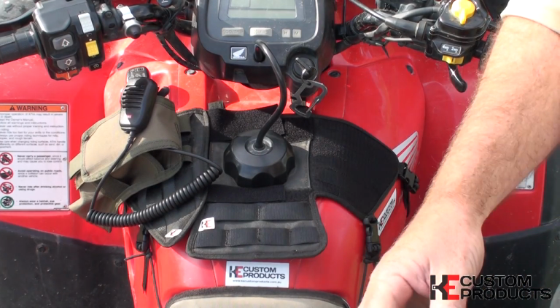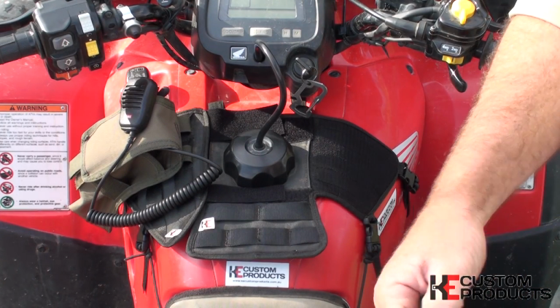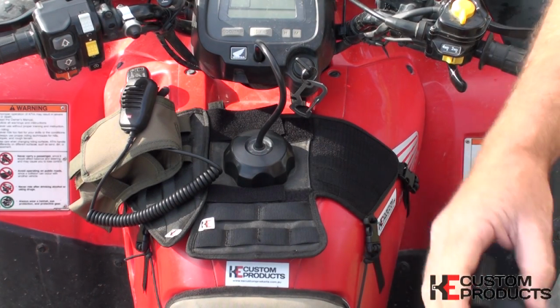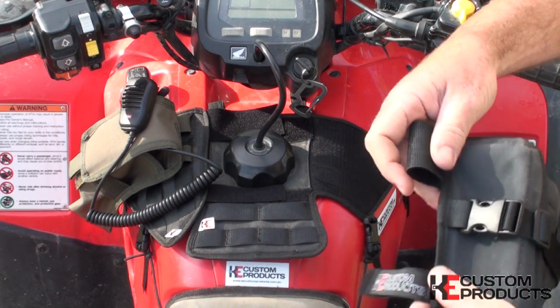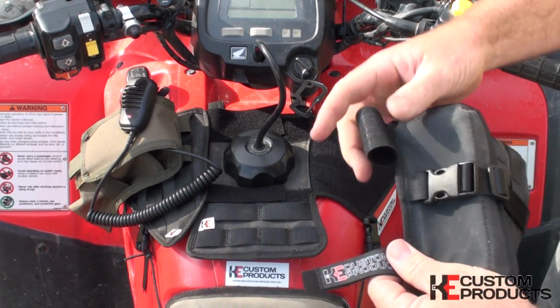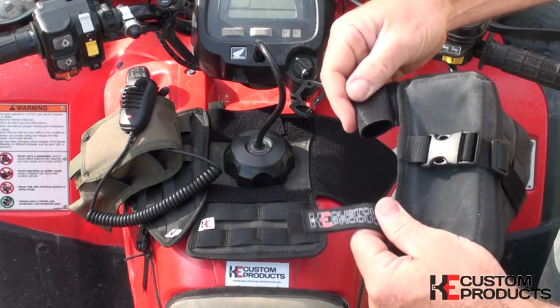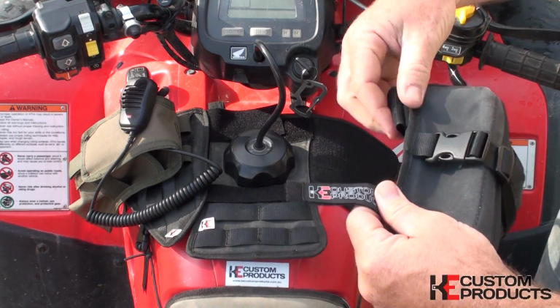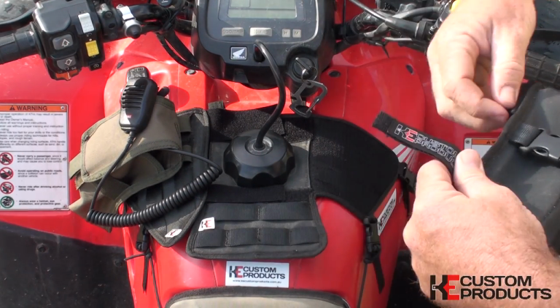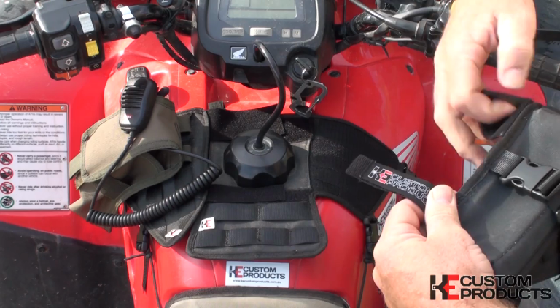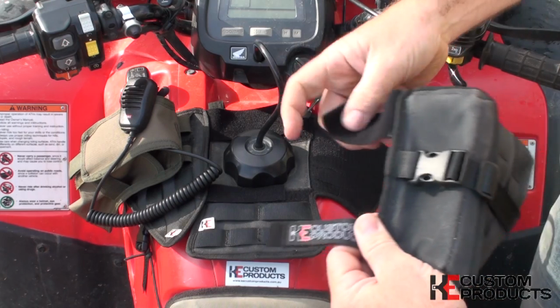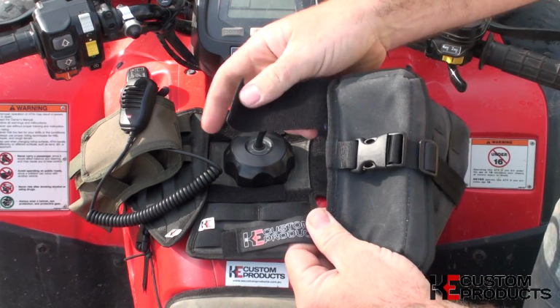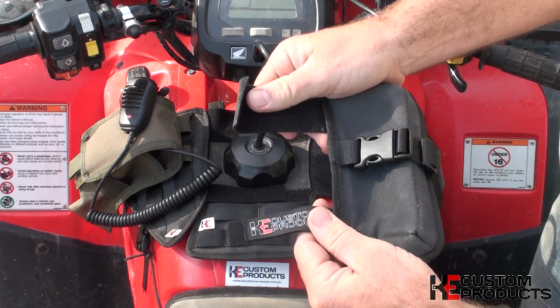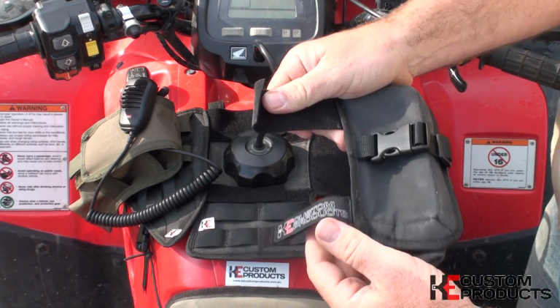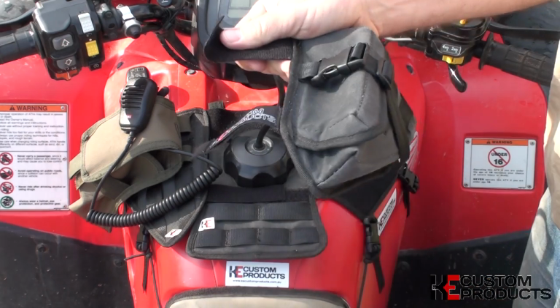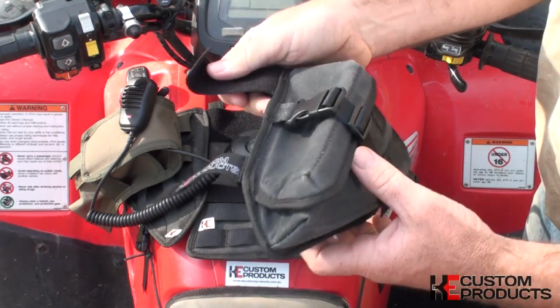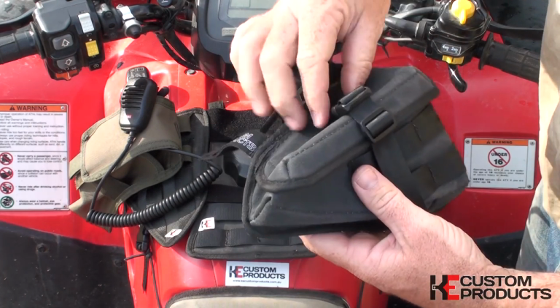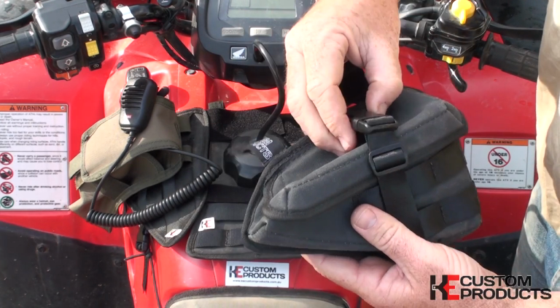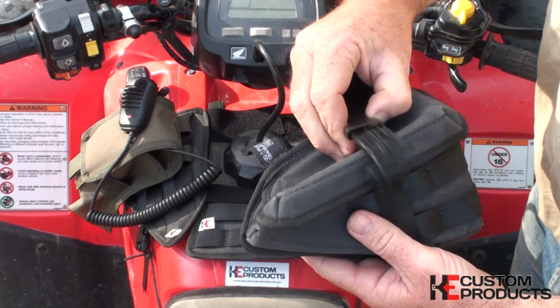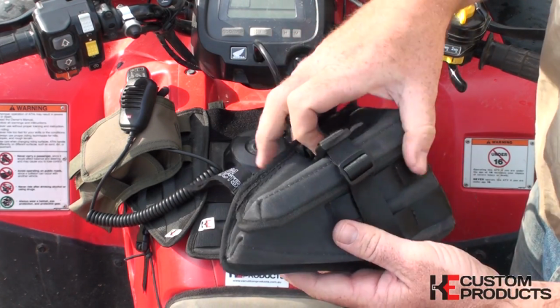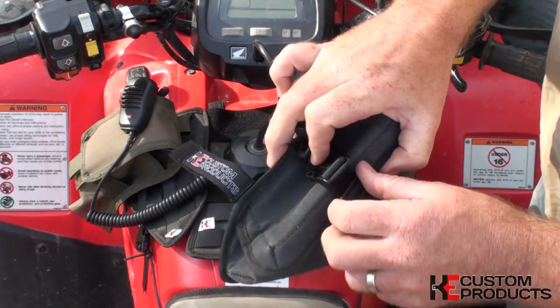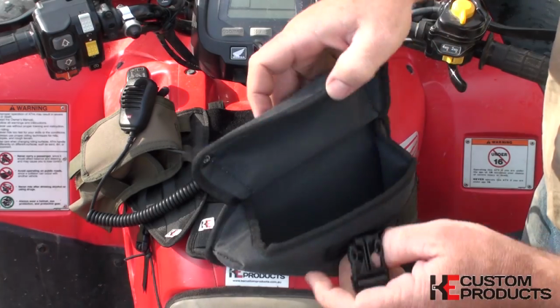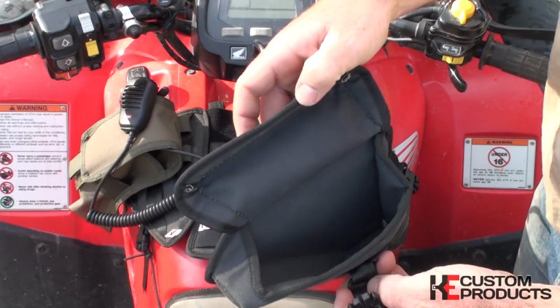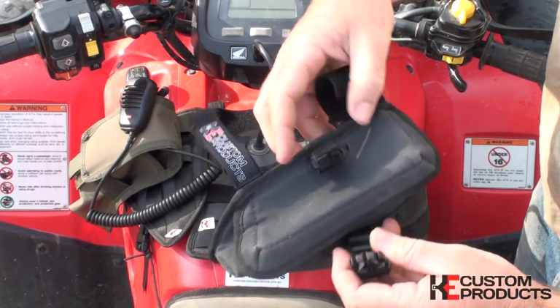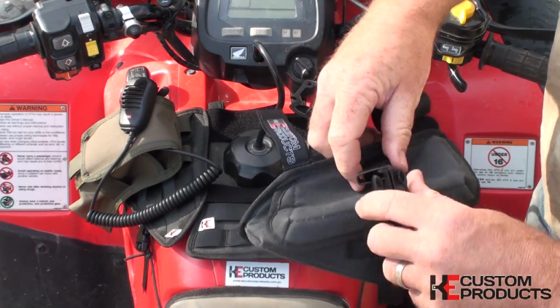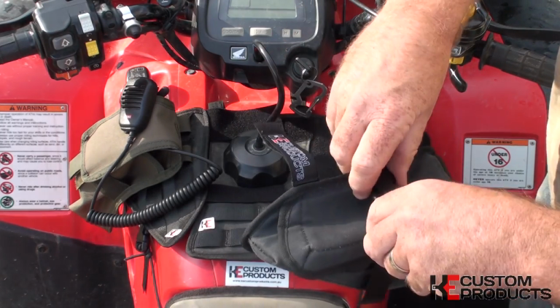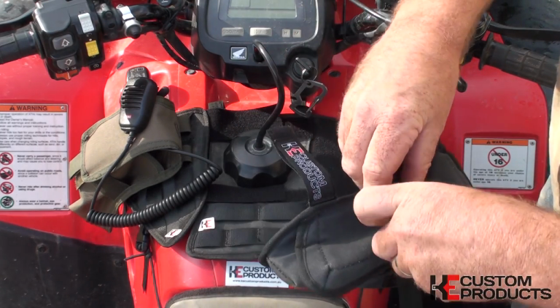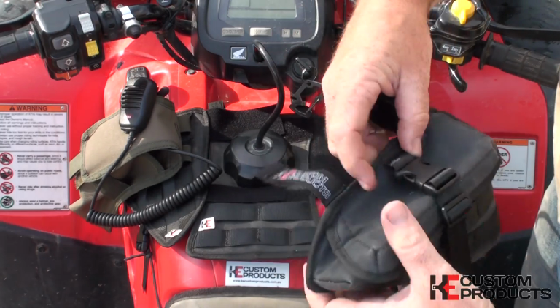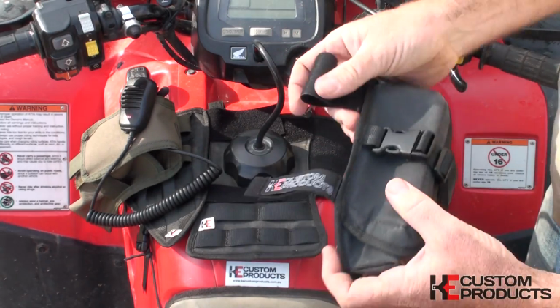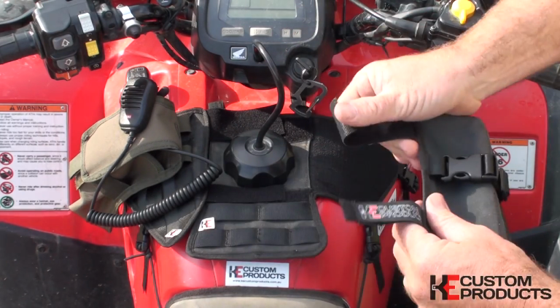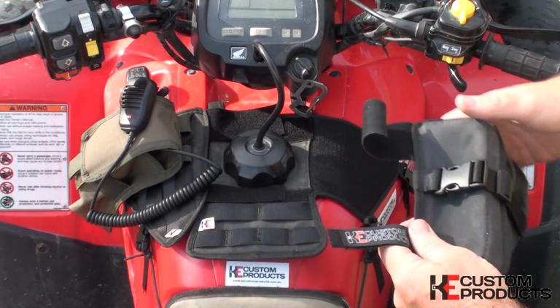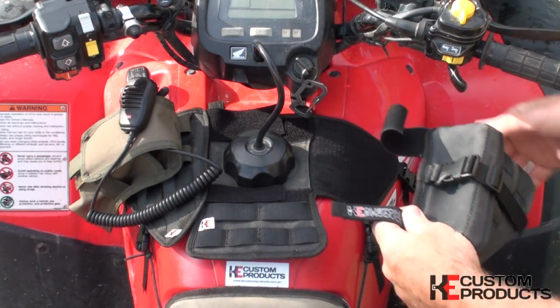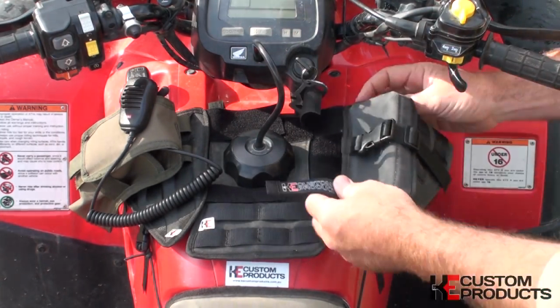KU Custom also make their own side pocket bag. This is more than enough room to carry general spares, a puncture kit, and anything else you'll need while you're out on your bike.